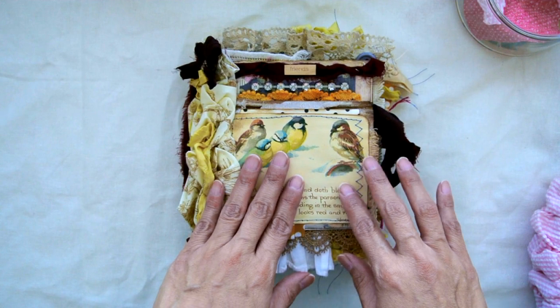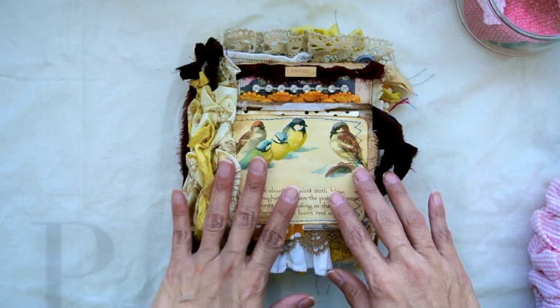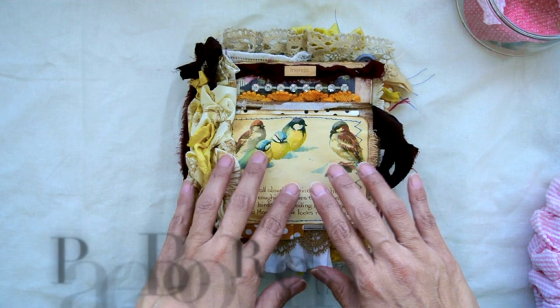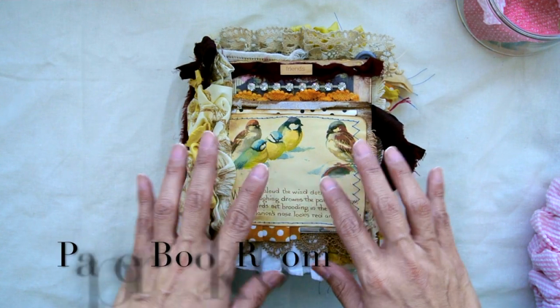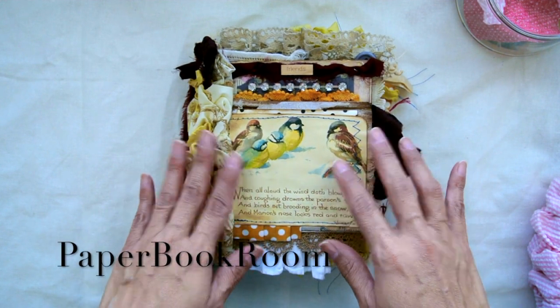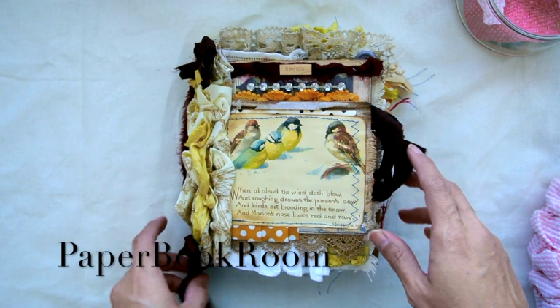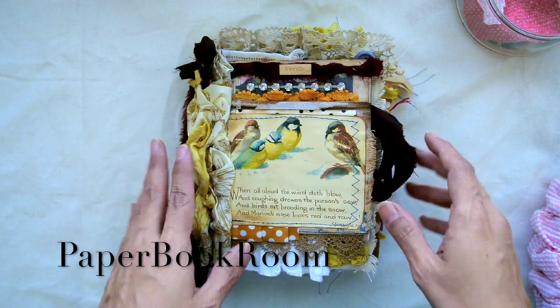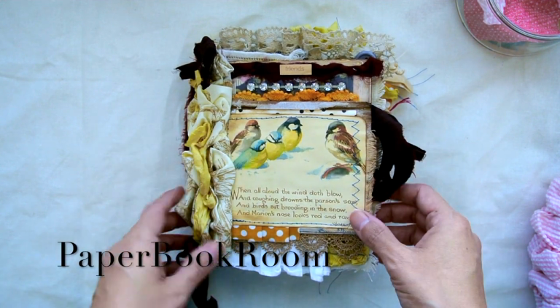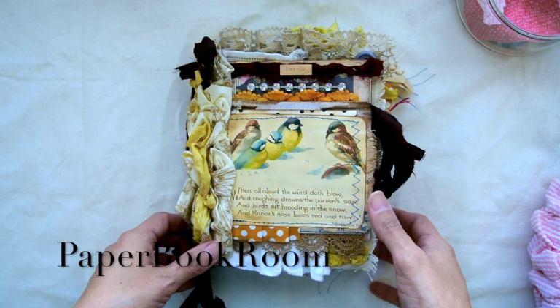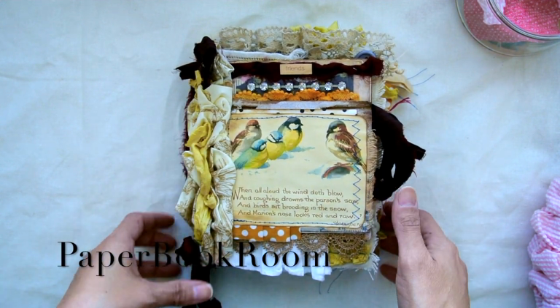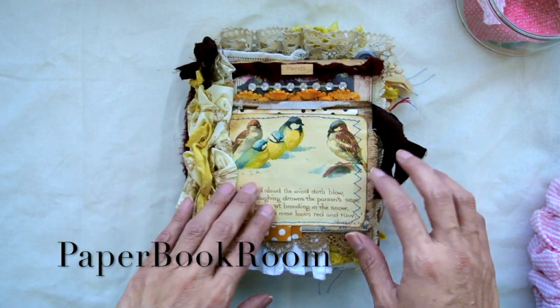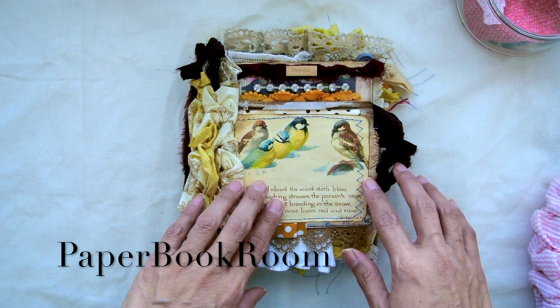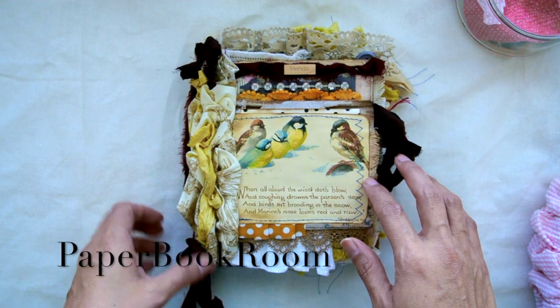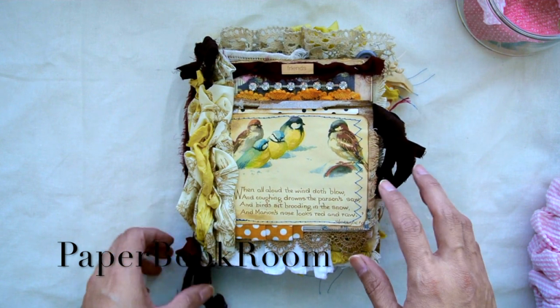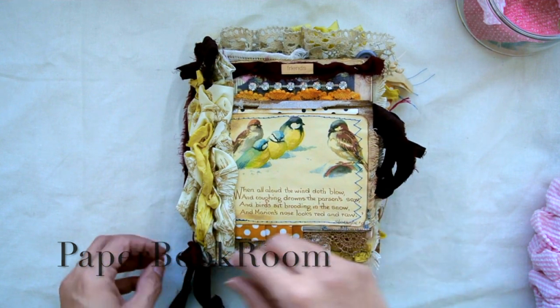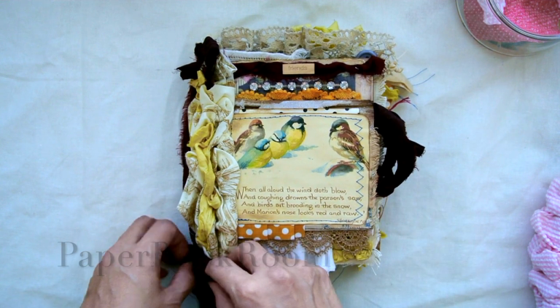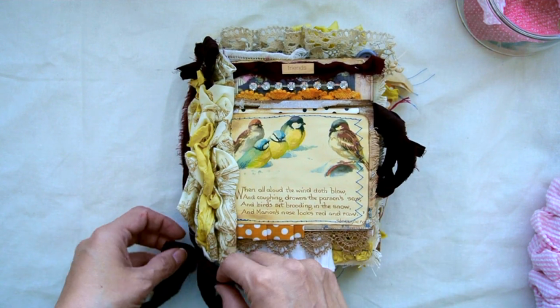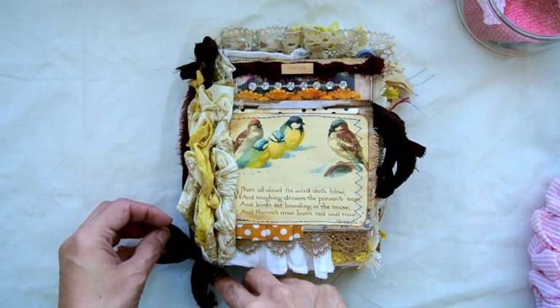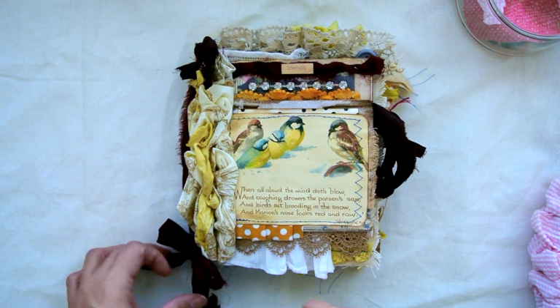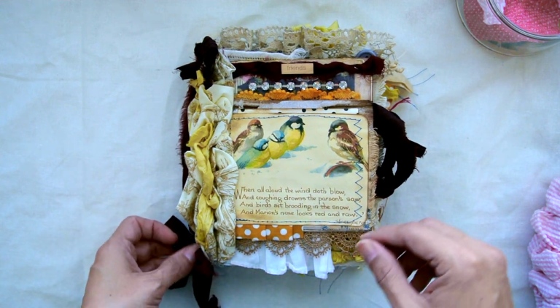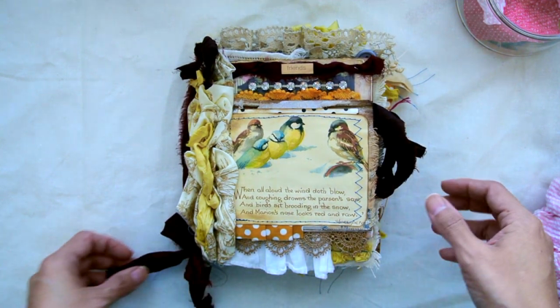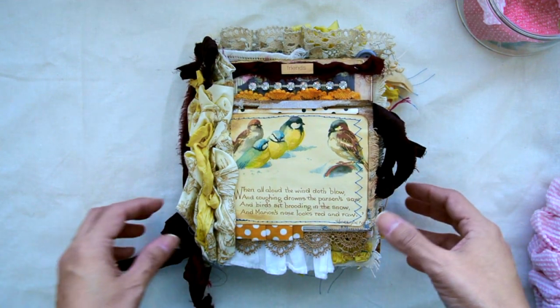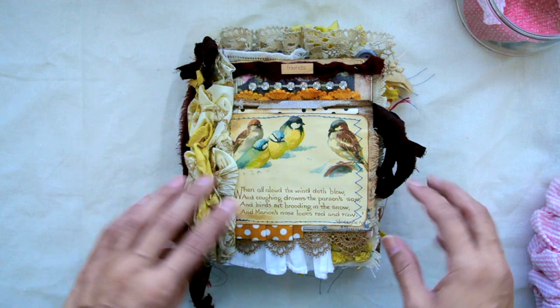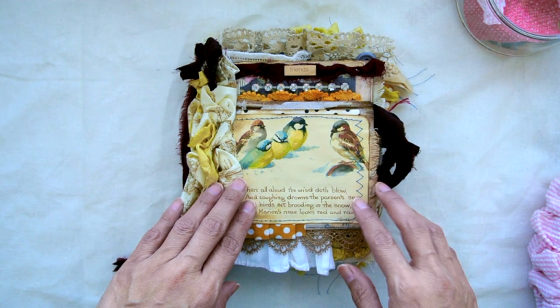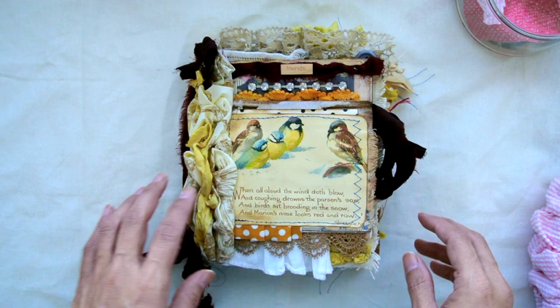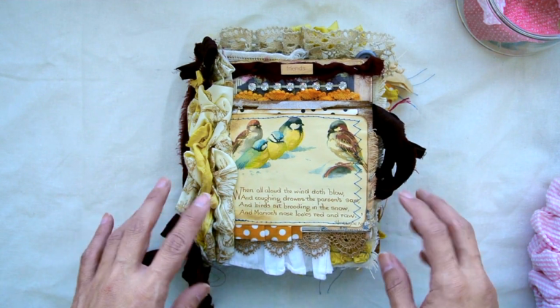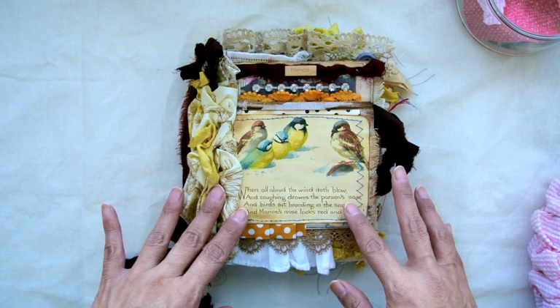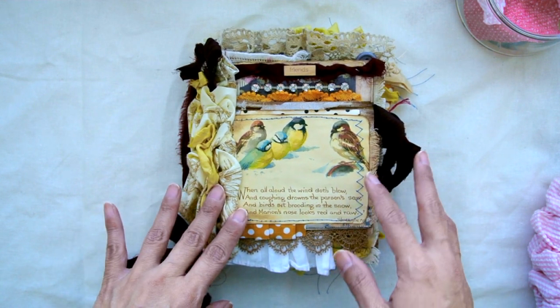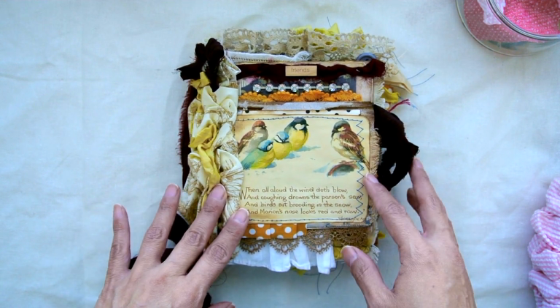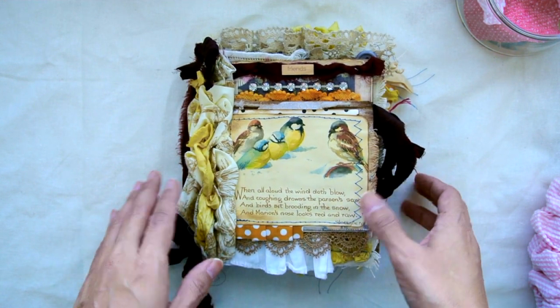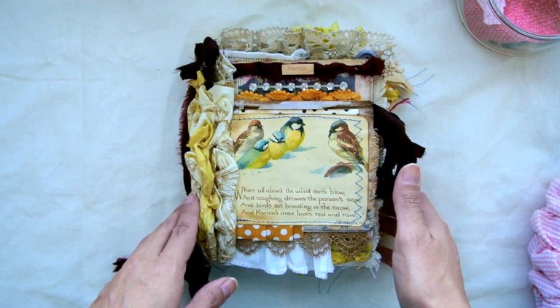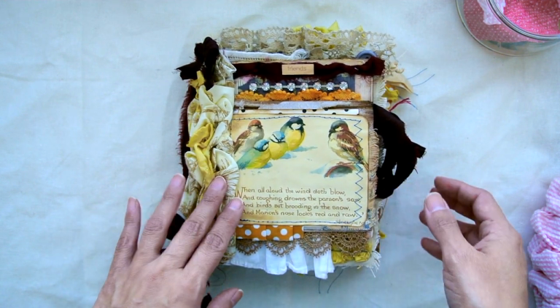Hi! I wanted to share this book with you. I have been making hardcover books and I wanted to try my hand at a softcover or a fabric book.